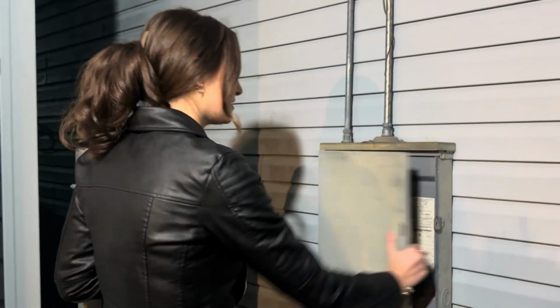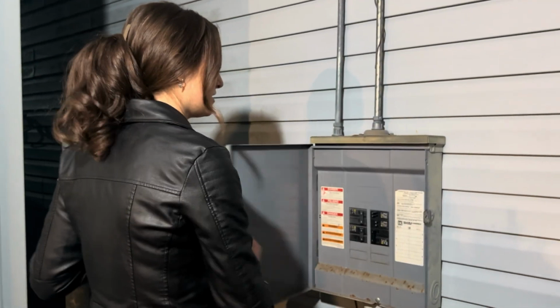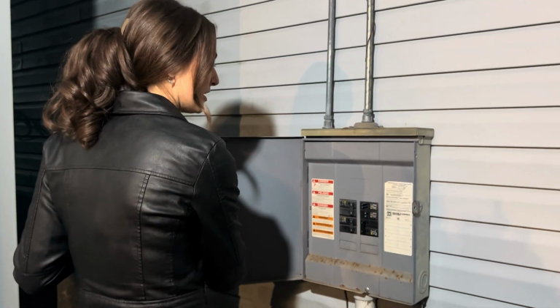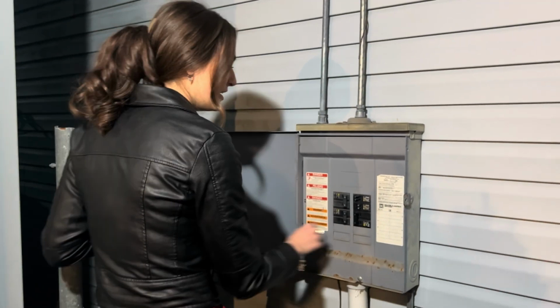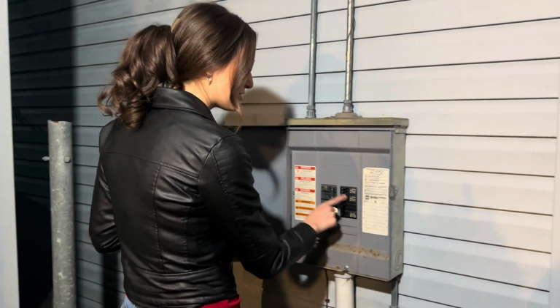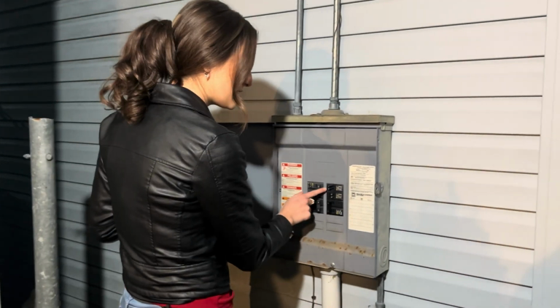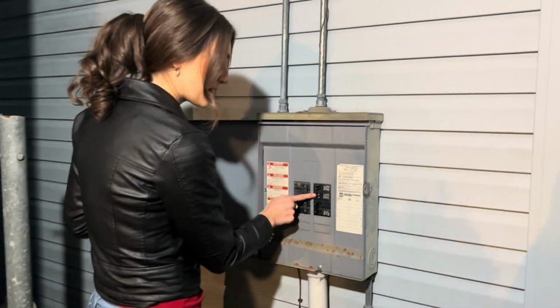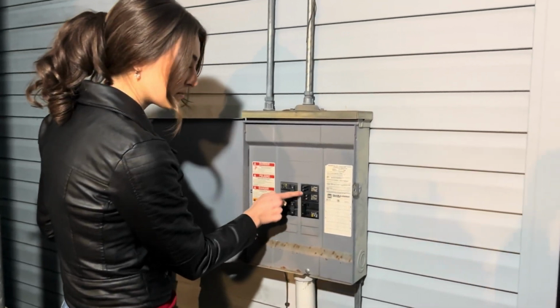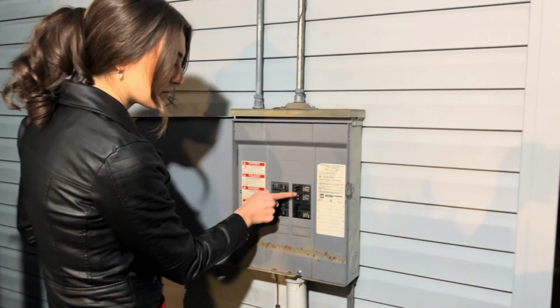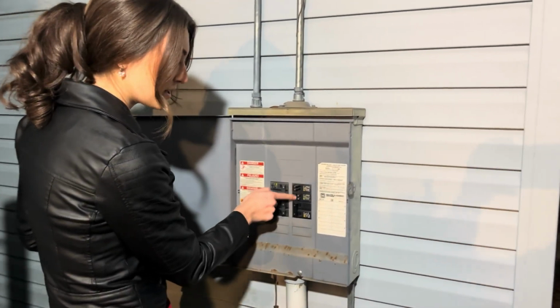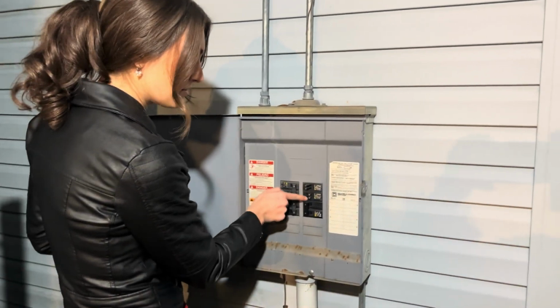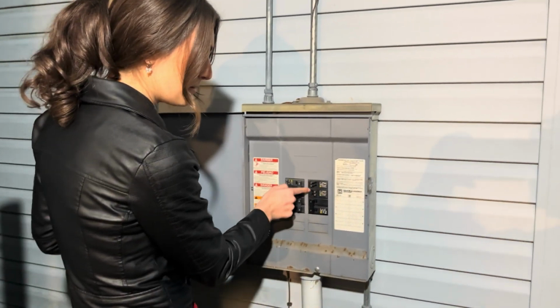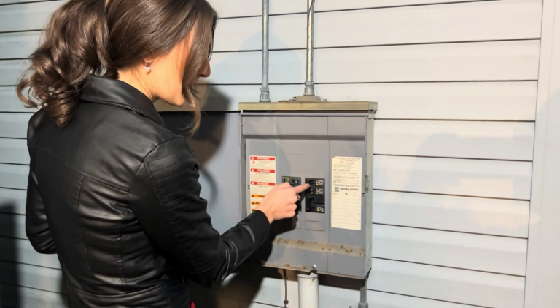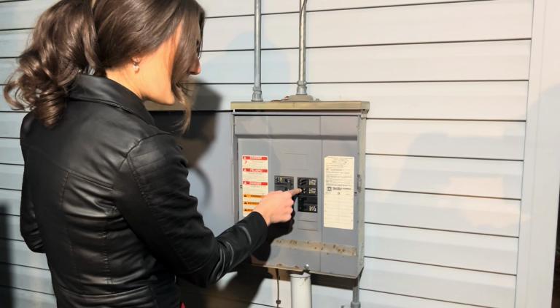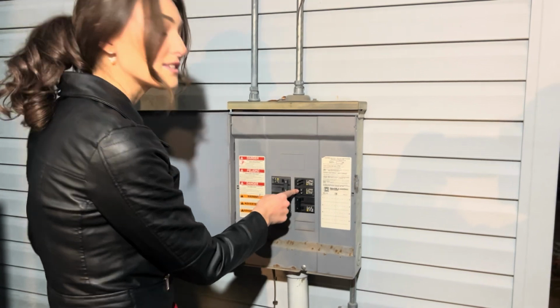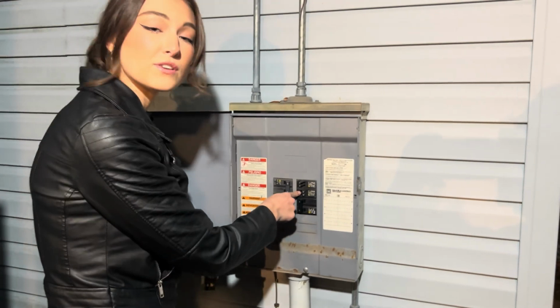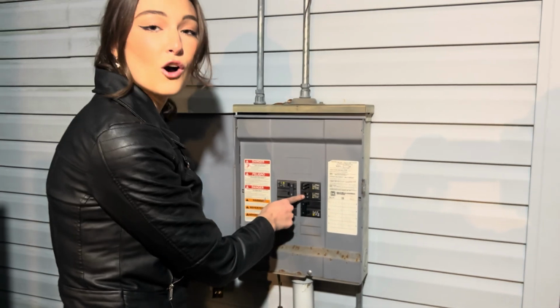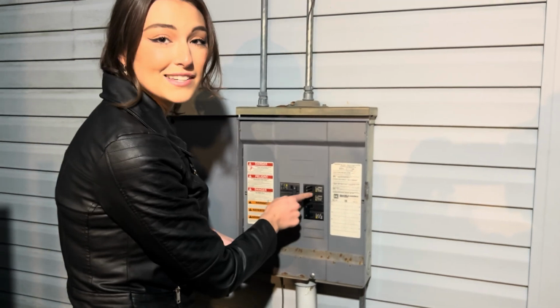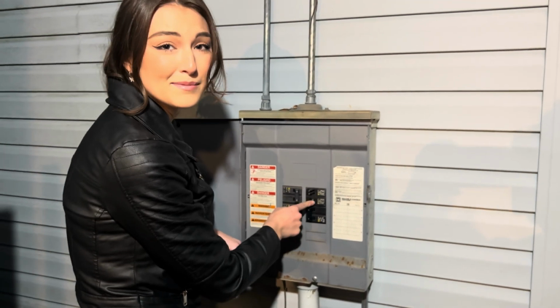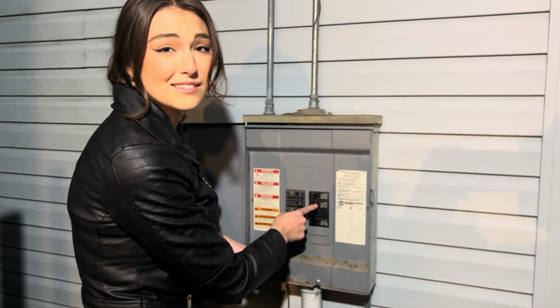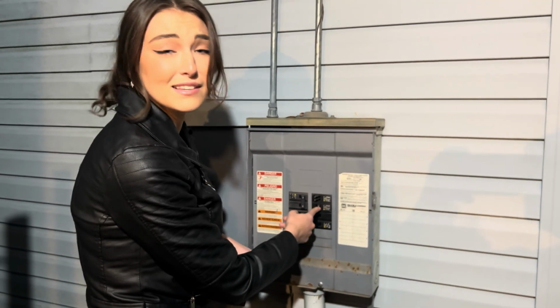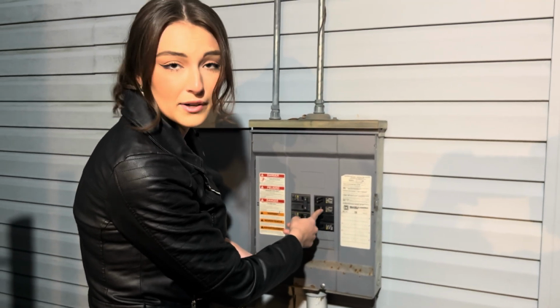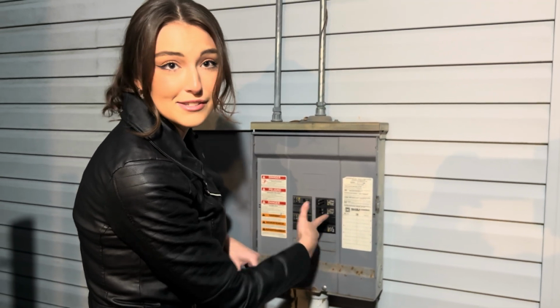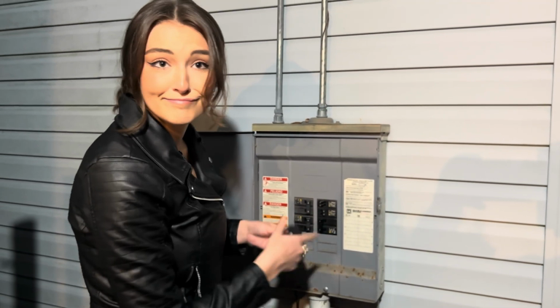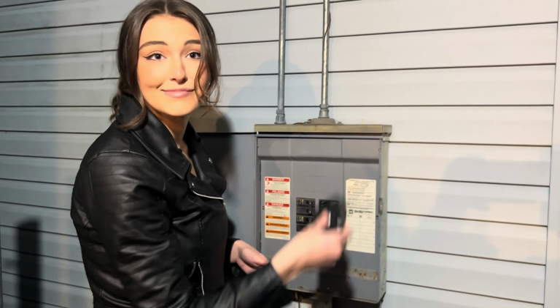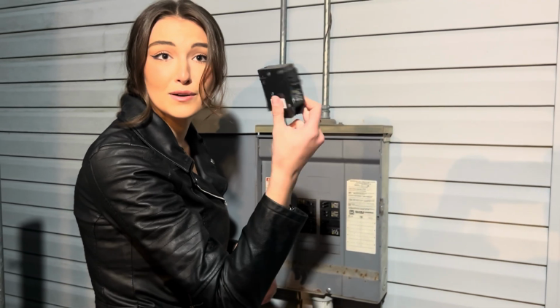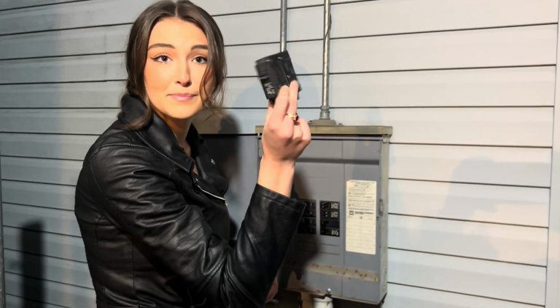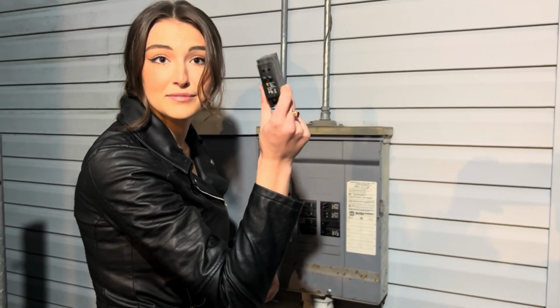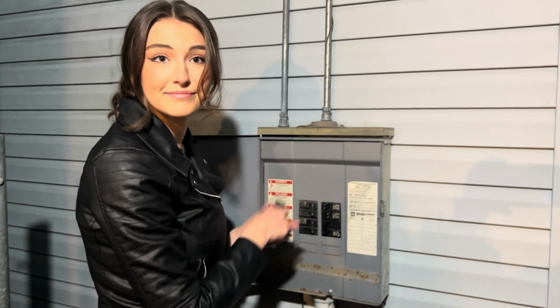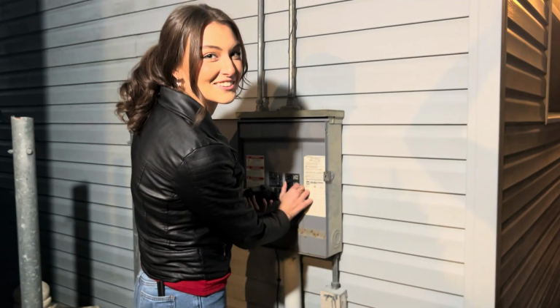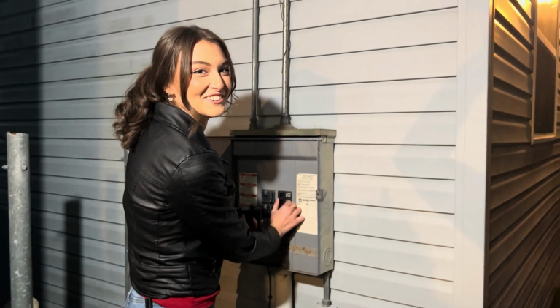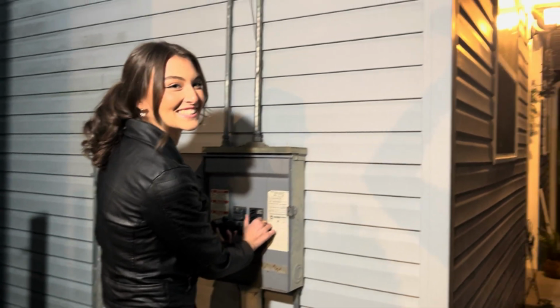As you can see here, we've got a double 20 breaker, and this has been tripped so many times it's basically gone out. That's why I have this bad boy.